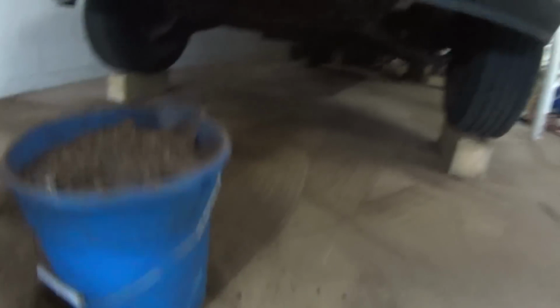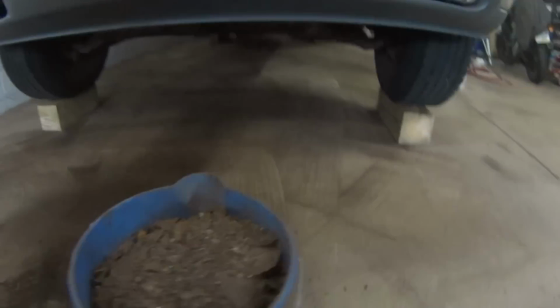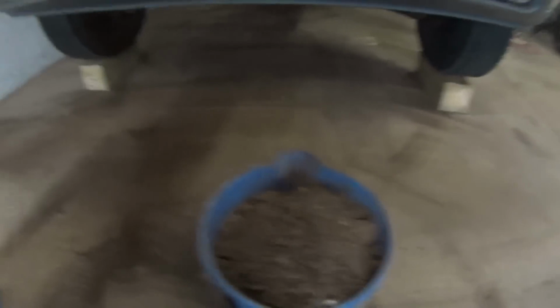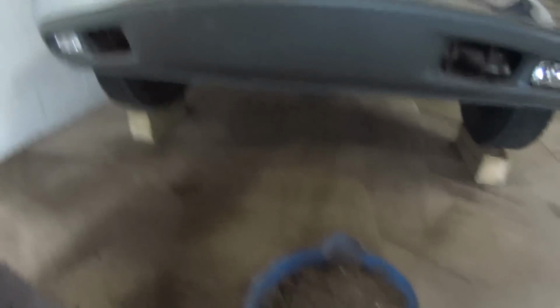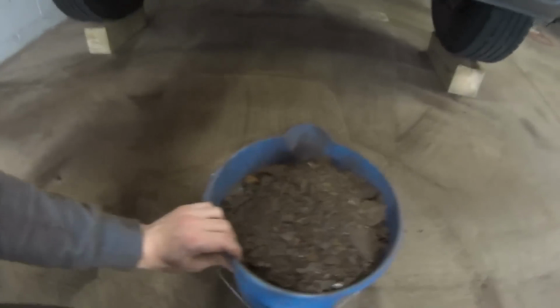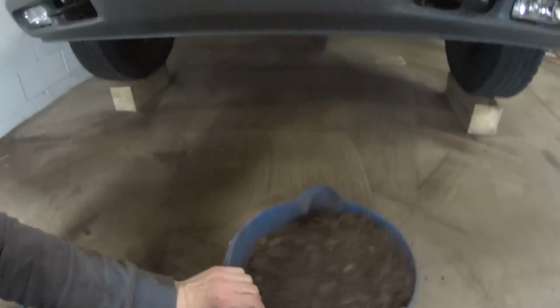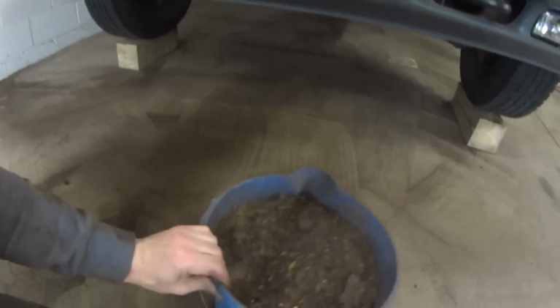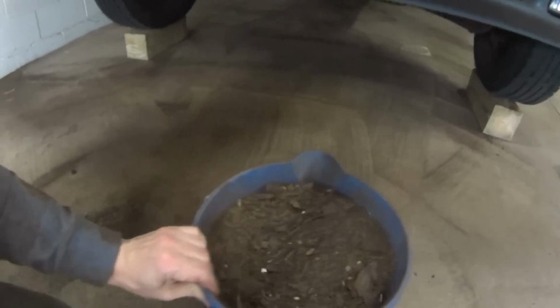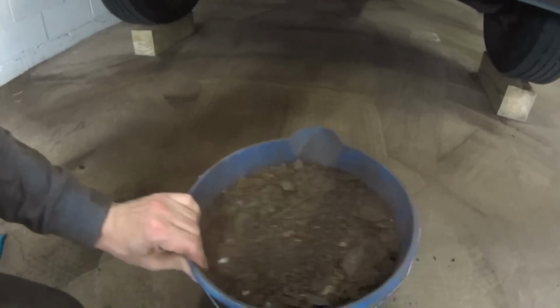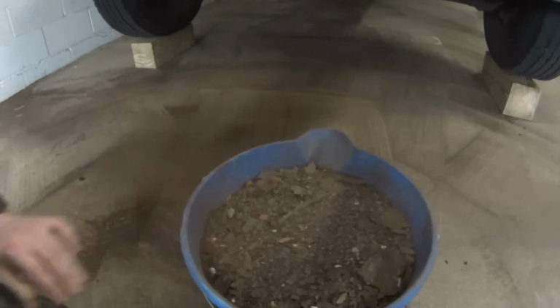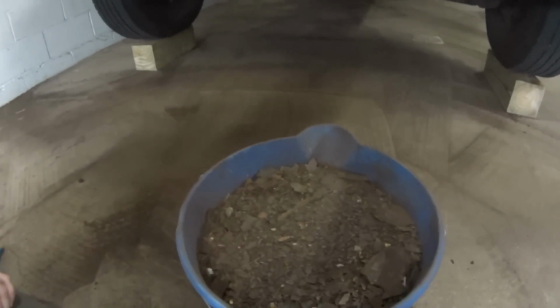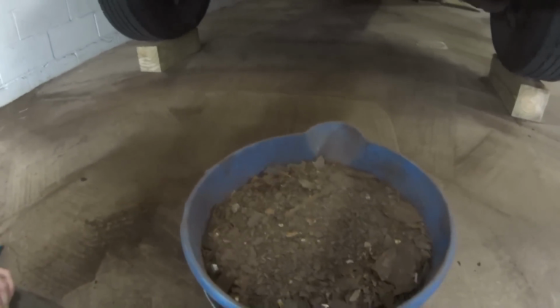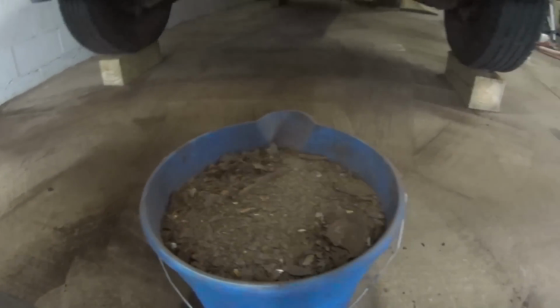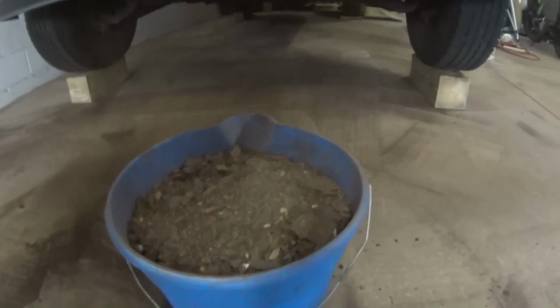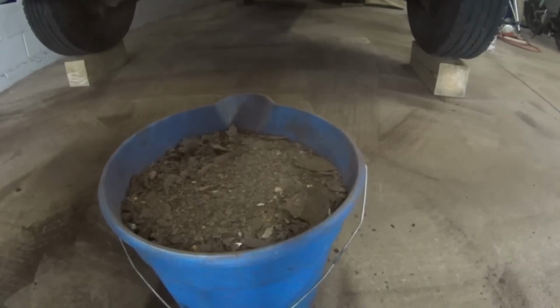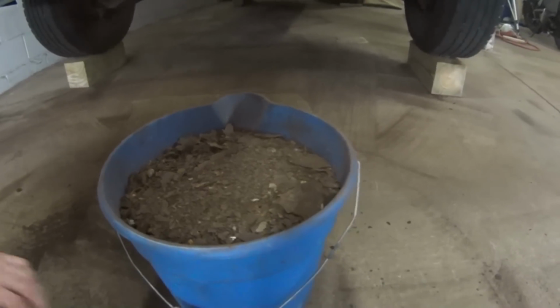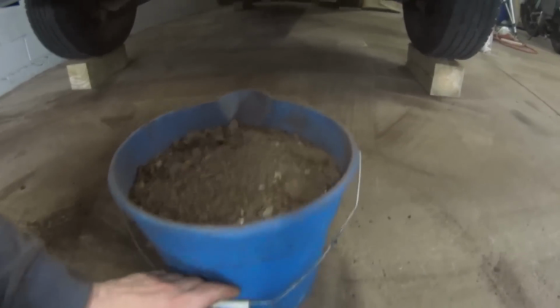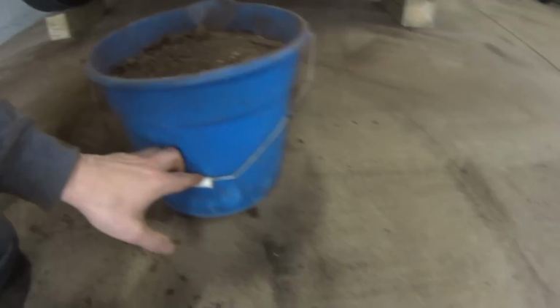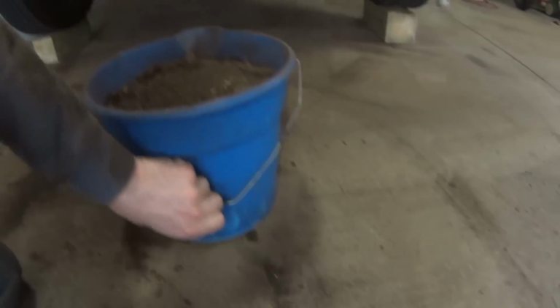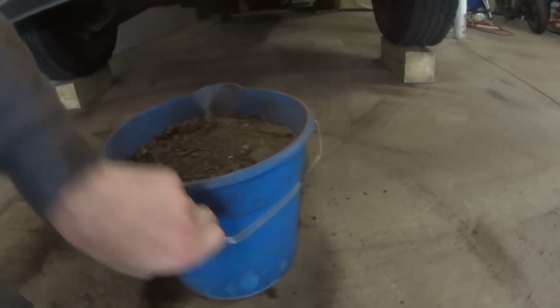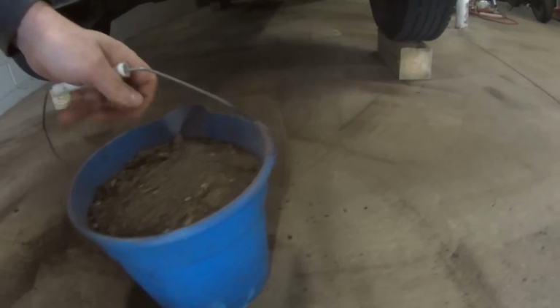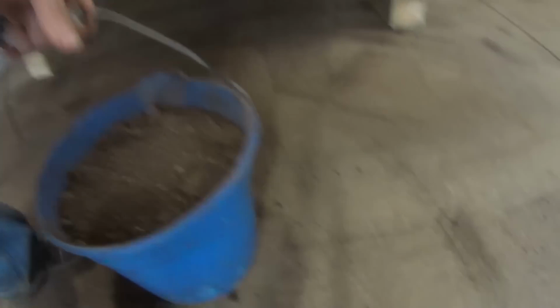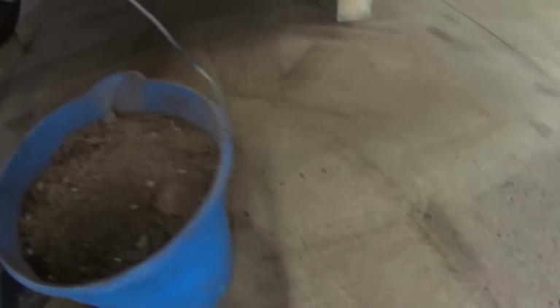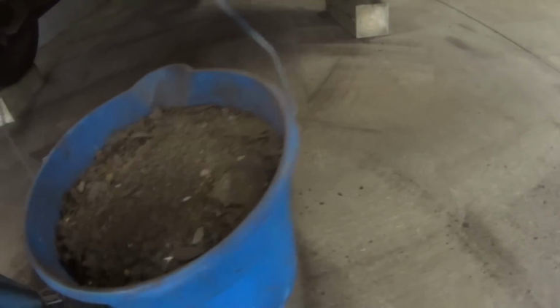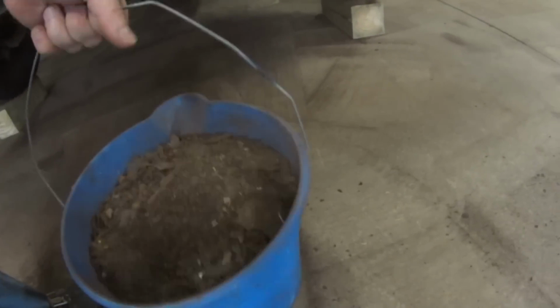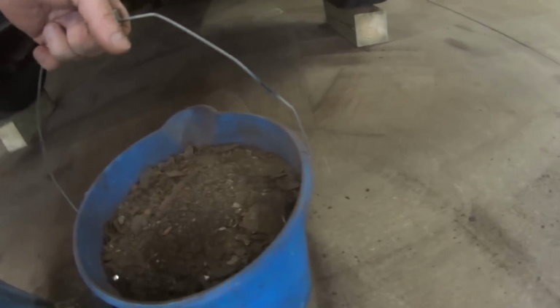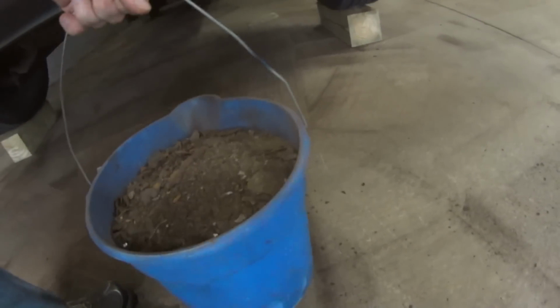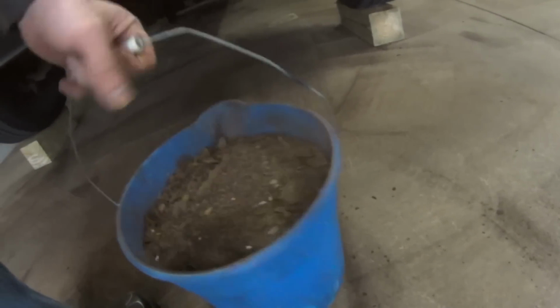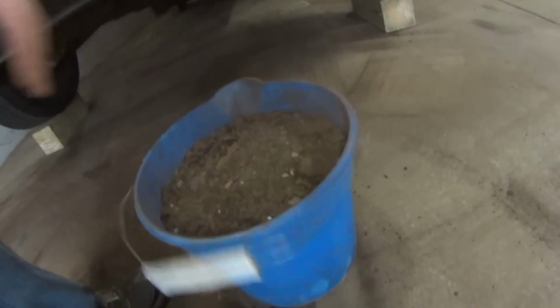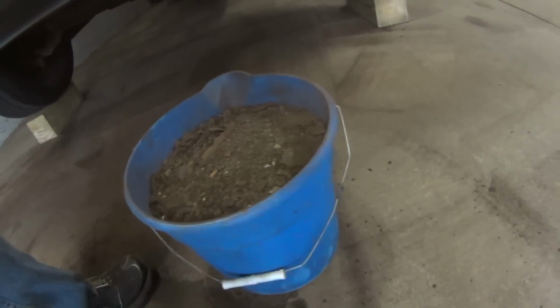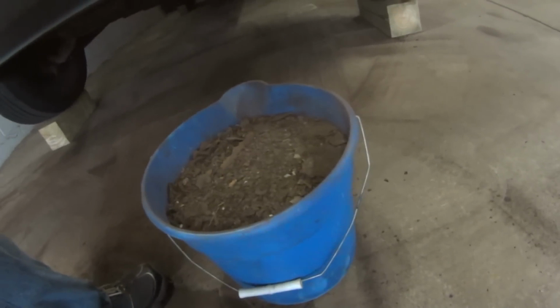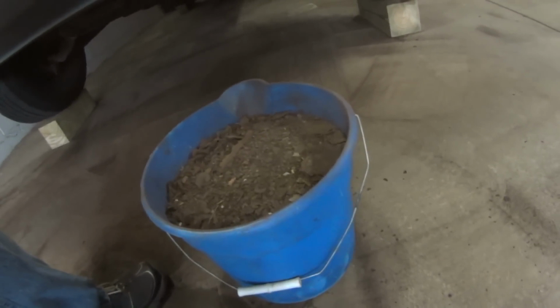As you can see this is all rust. I got a full bucket — easily 40 pounds.